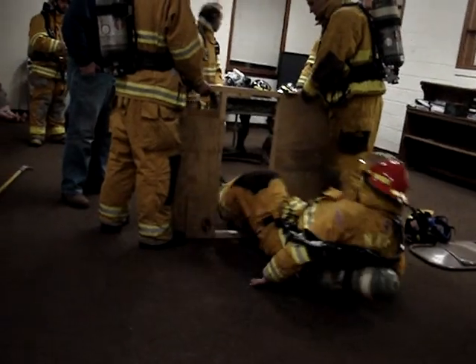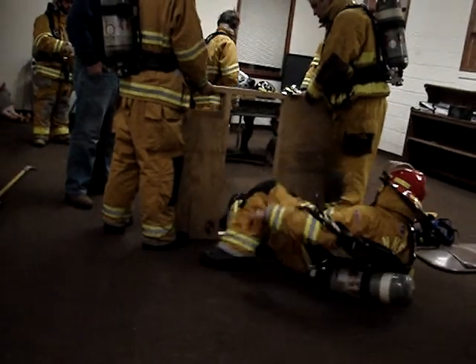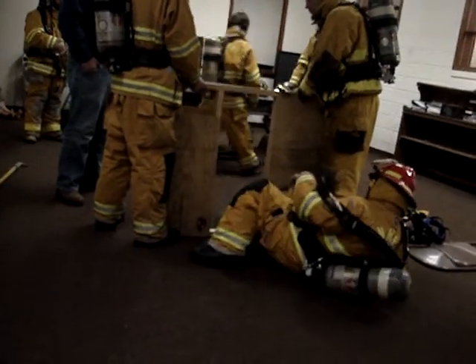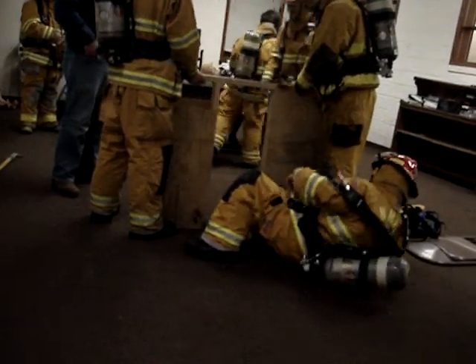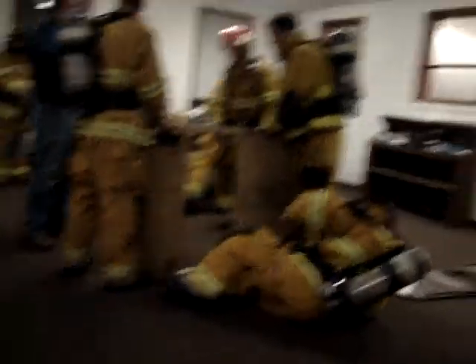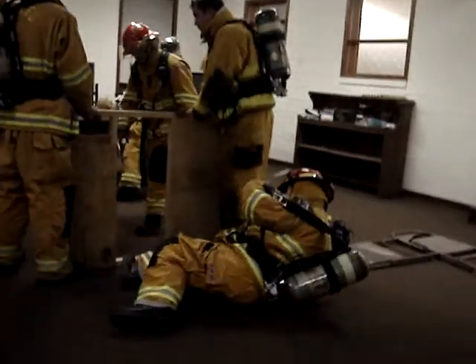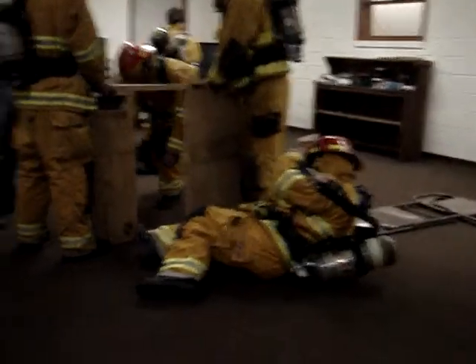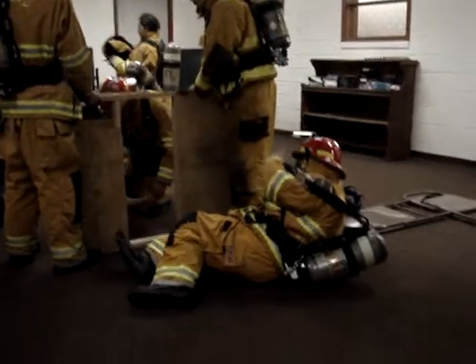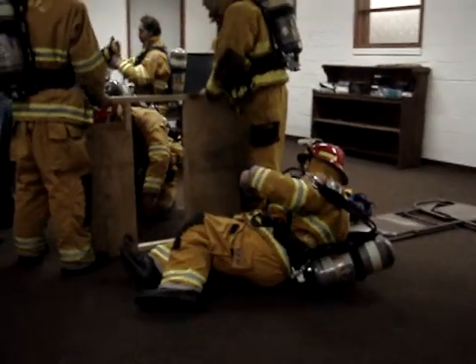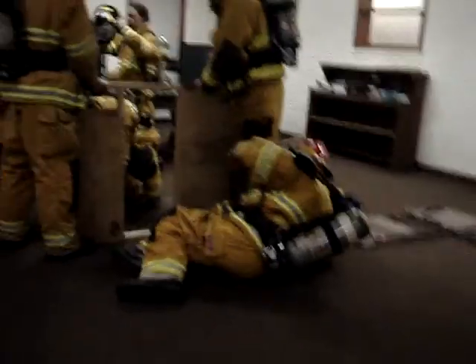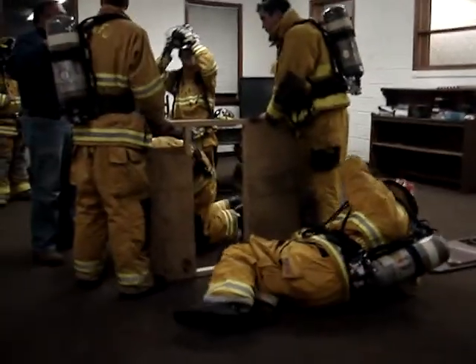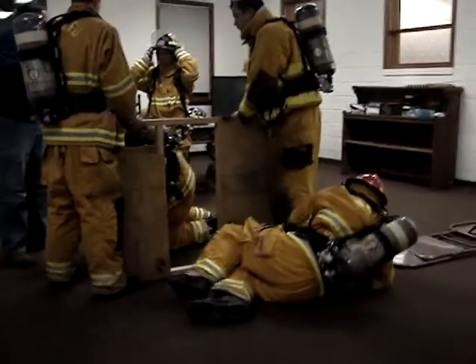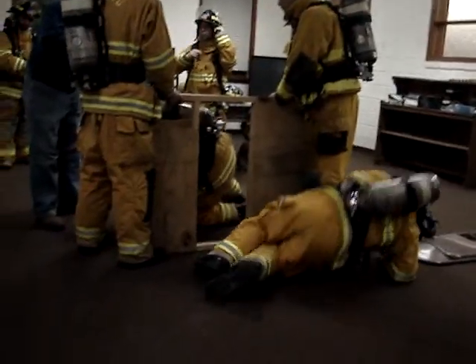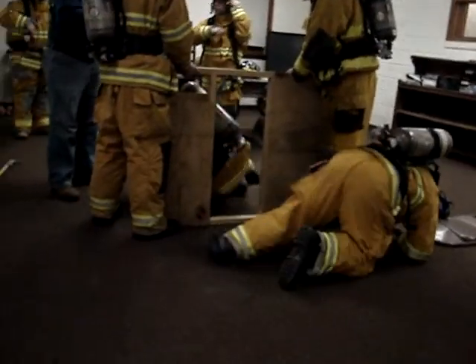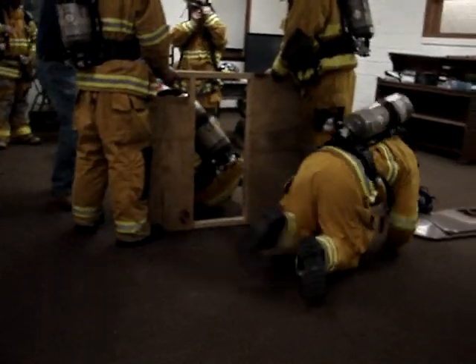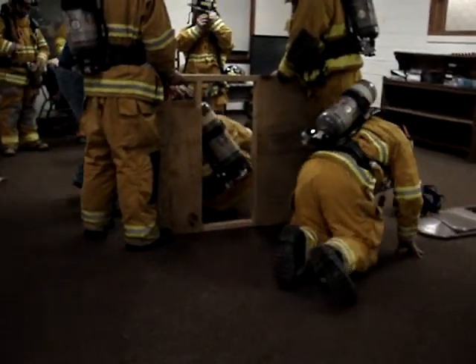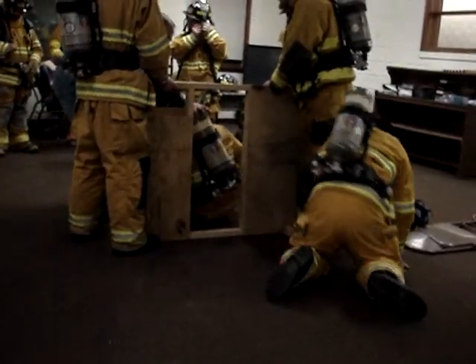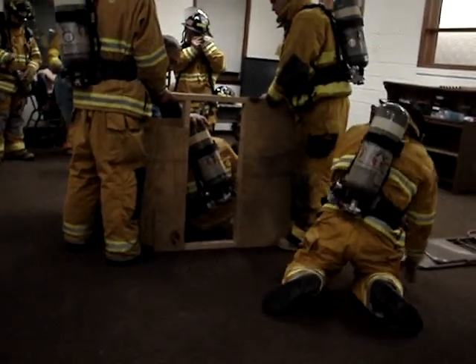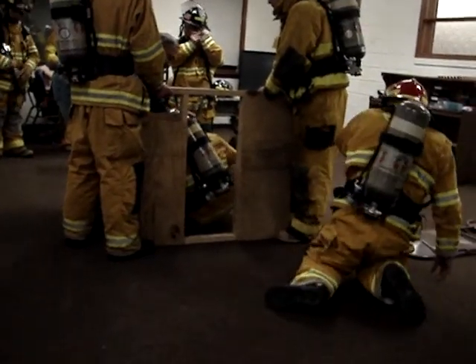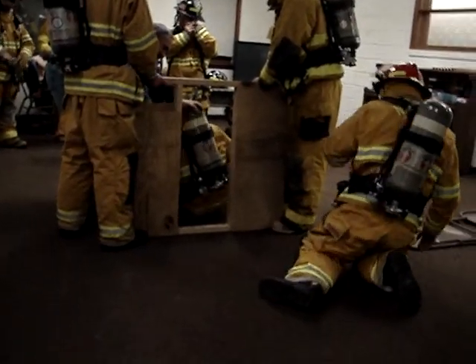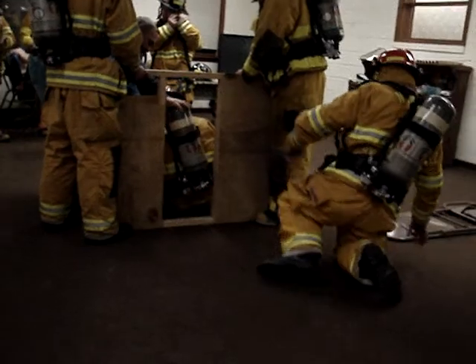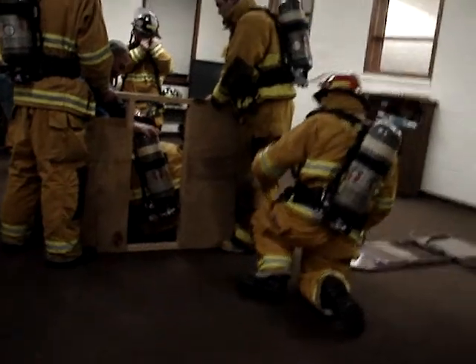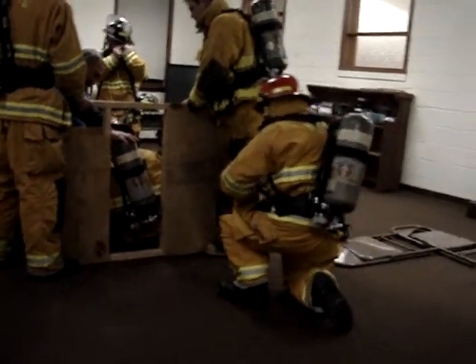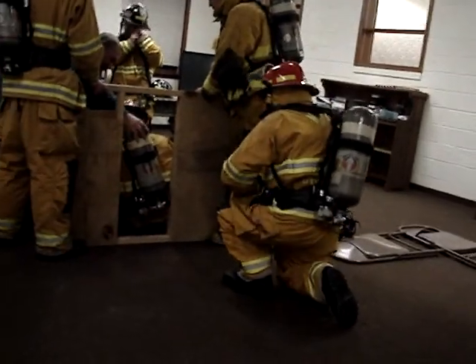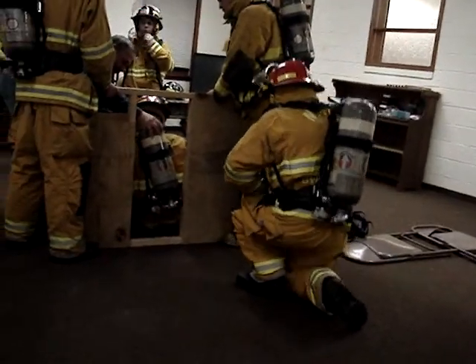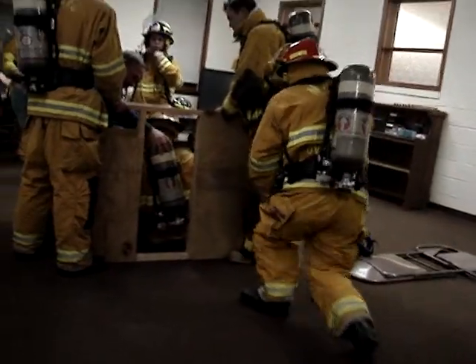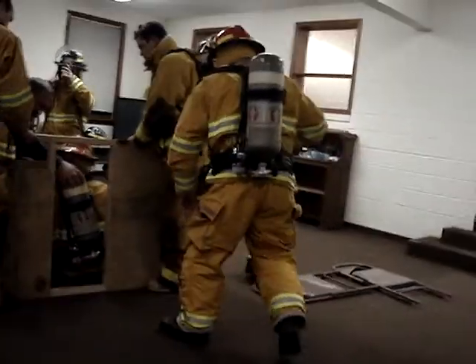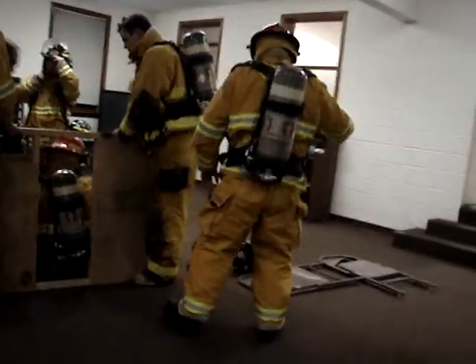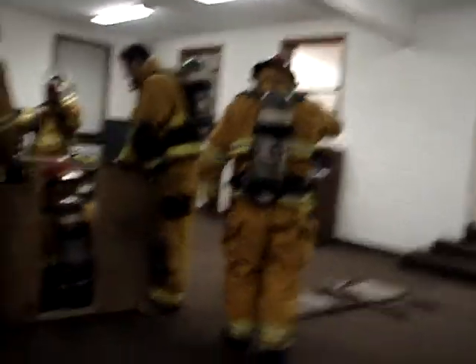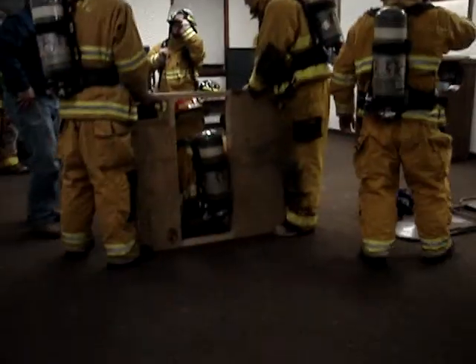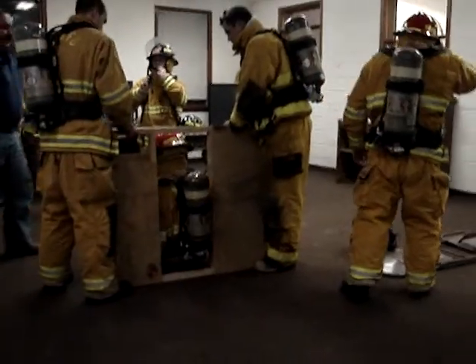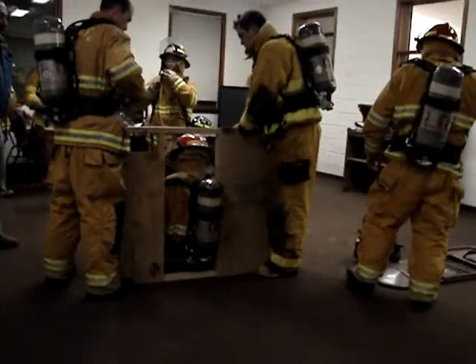What you want to do is keep your shoulder blades back. If you curl forward — just one second — curl forward. See how you make your profile bigger? If you keep it up like that, you make your profile smaller.